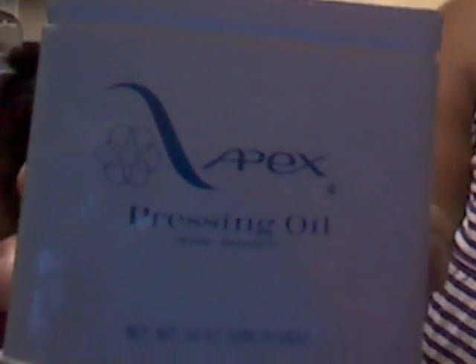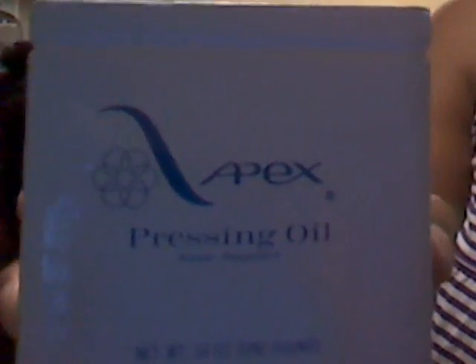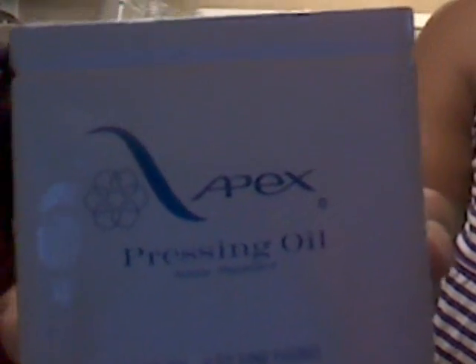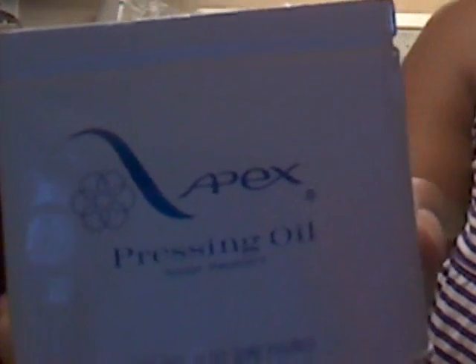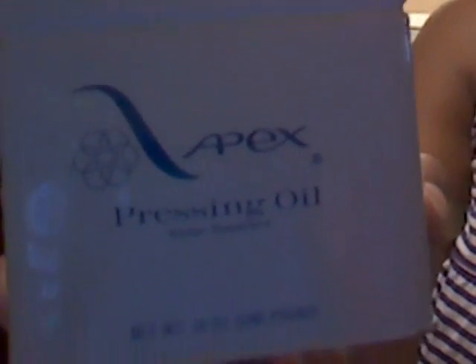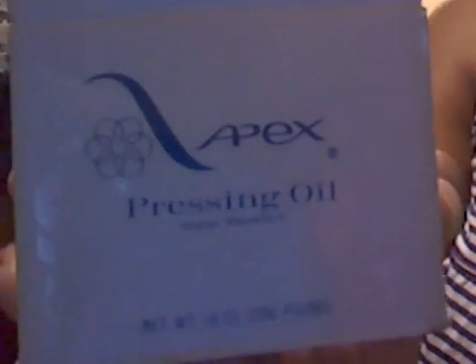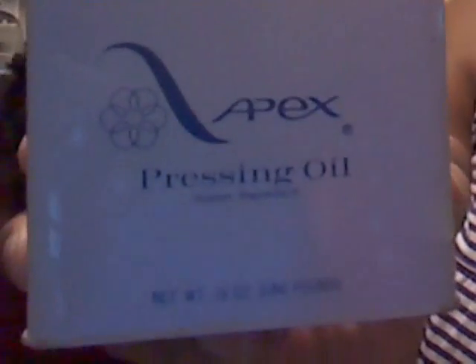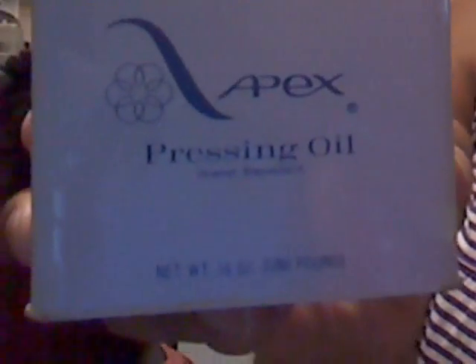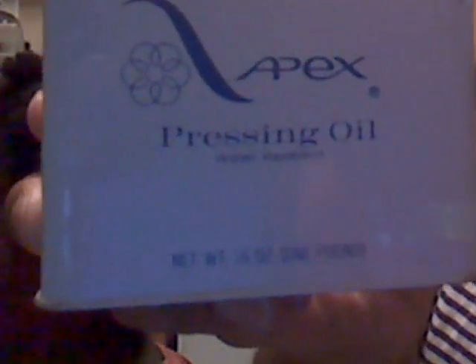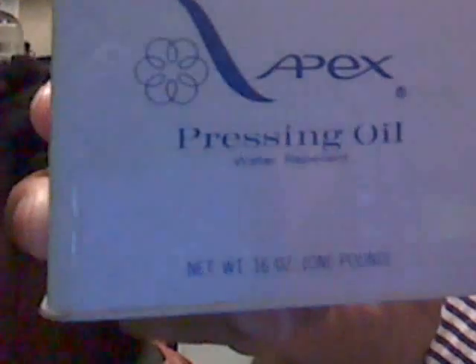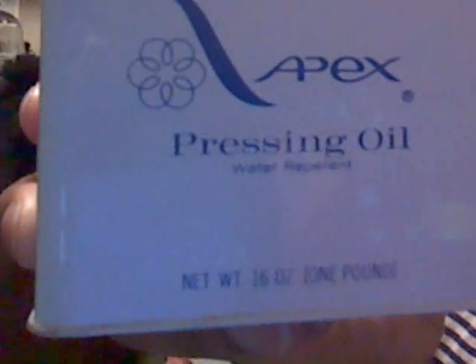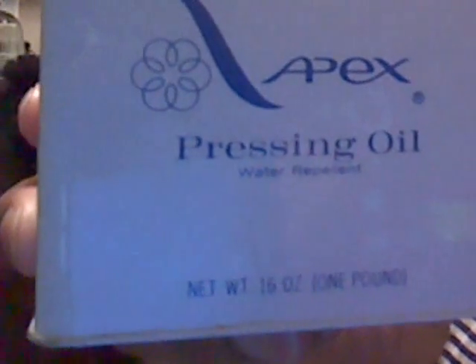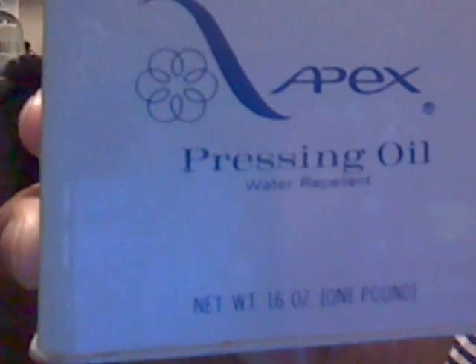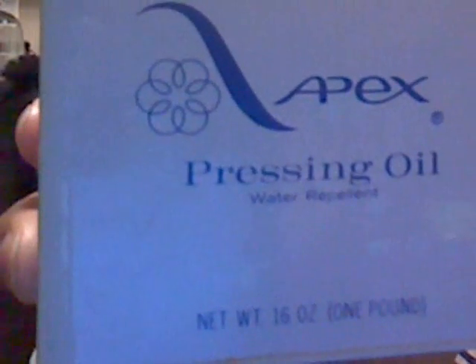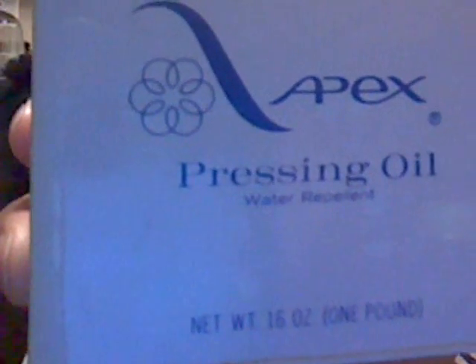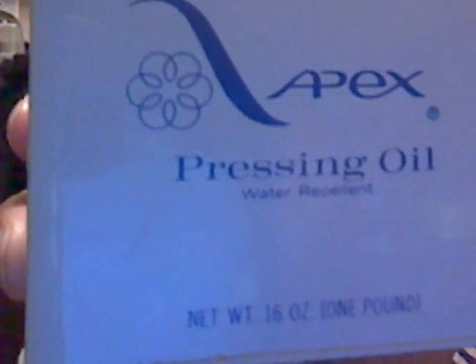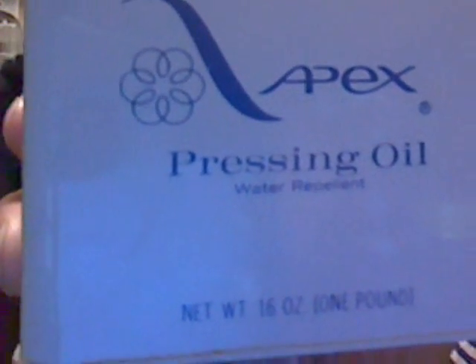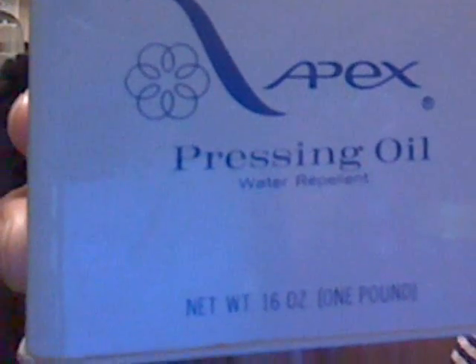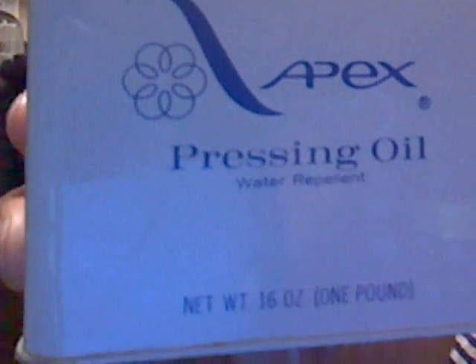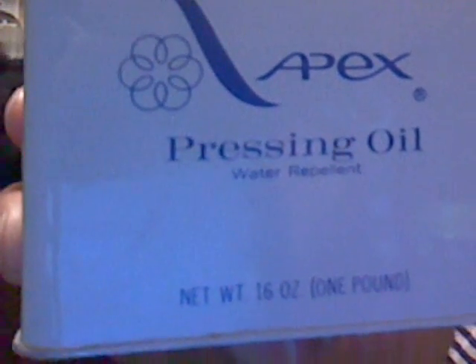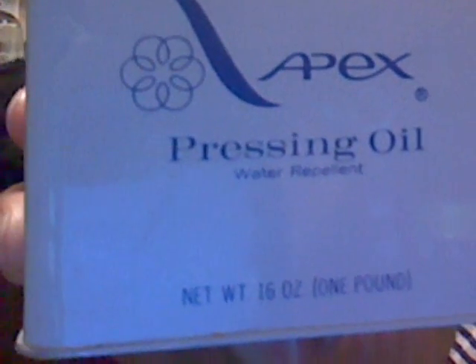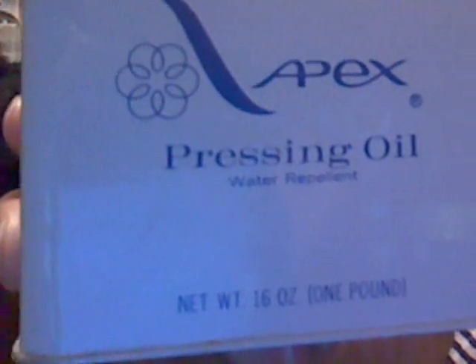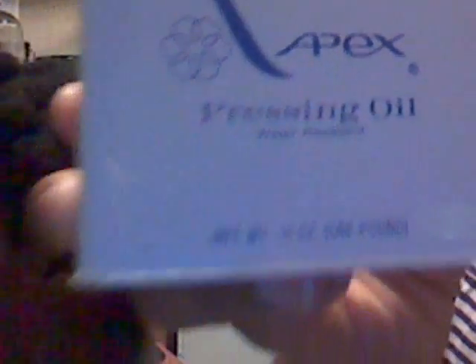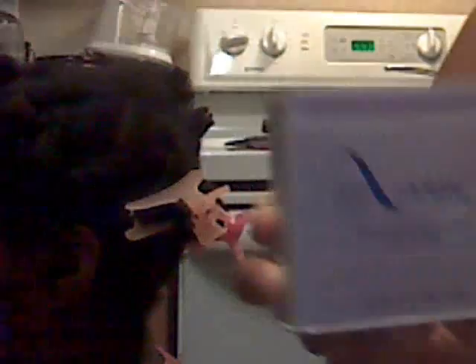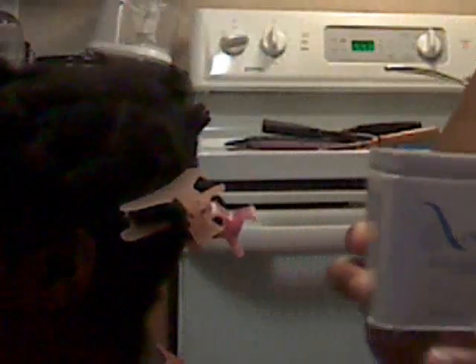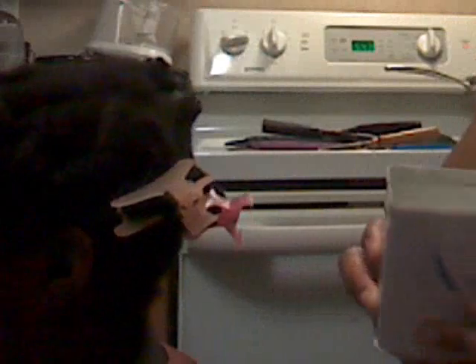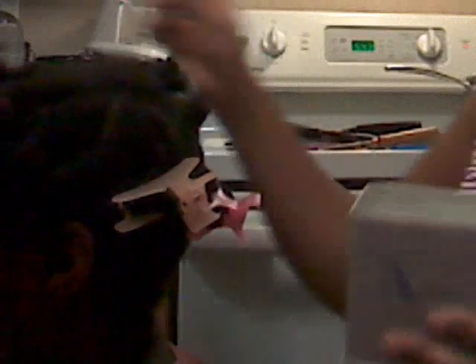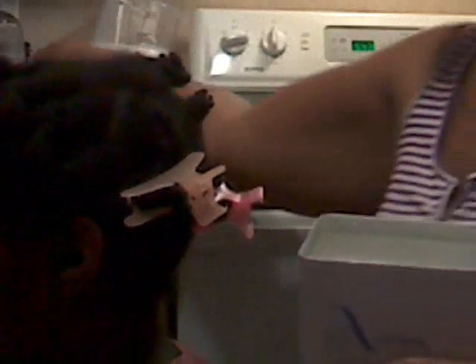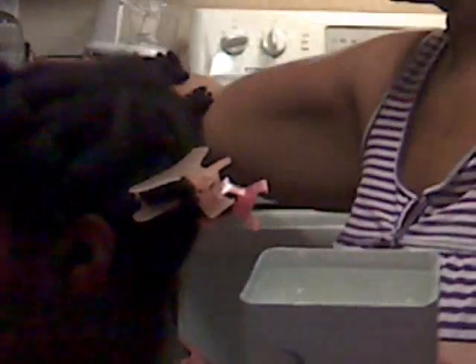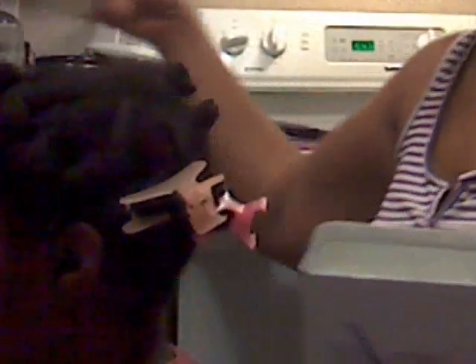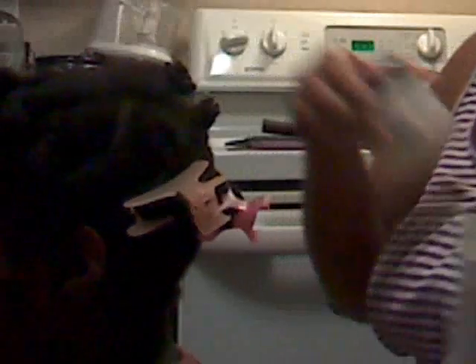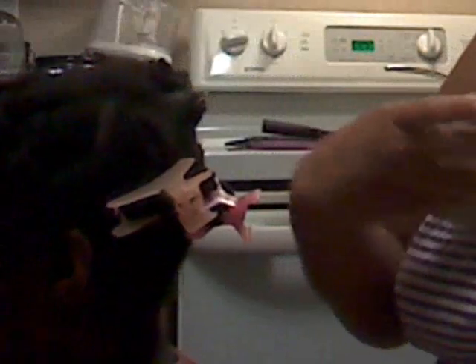Hello YouTube. This is the old school hair pressing tutorial. I'm showing you the Apex pressing oil water repellent — this is one that I prefer to use when pressing hair.